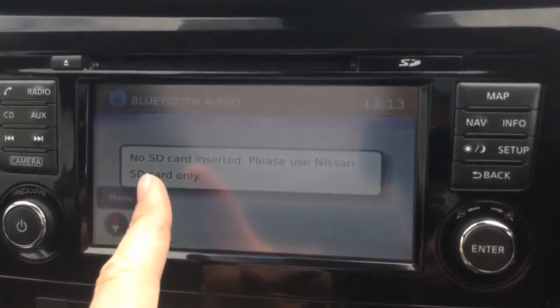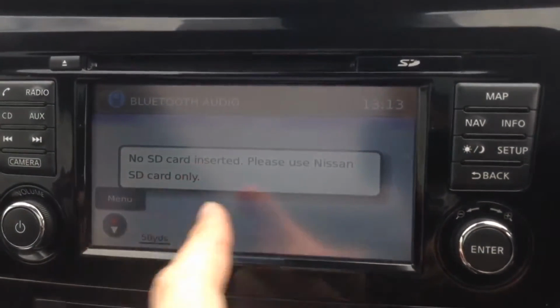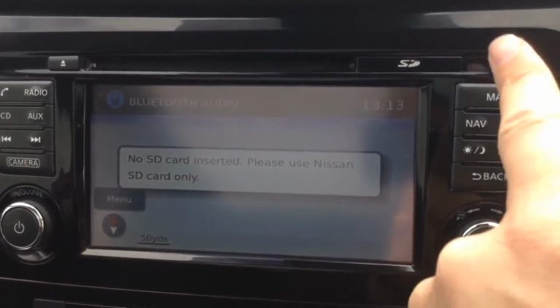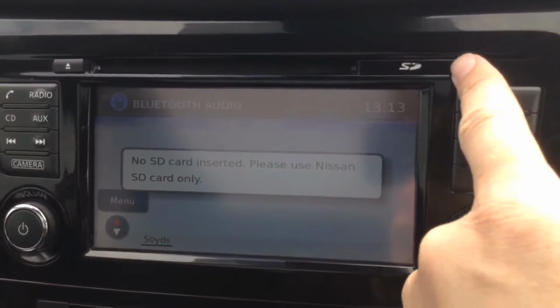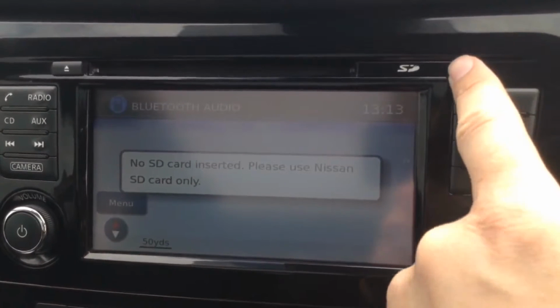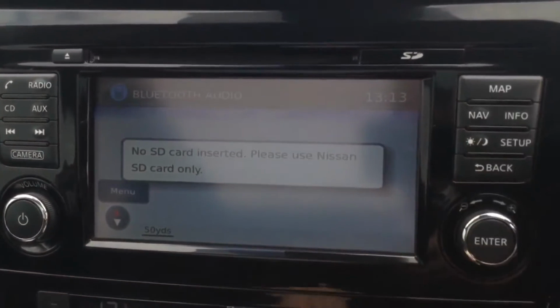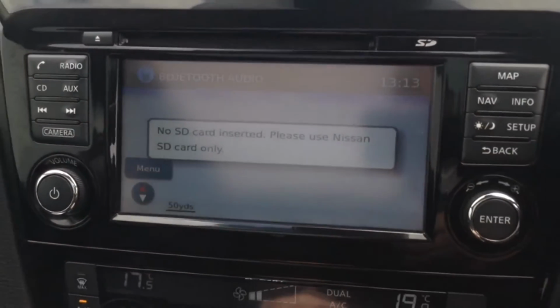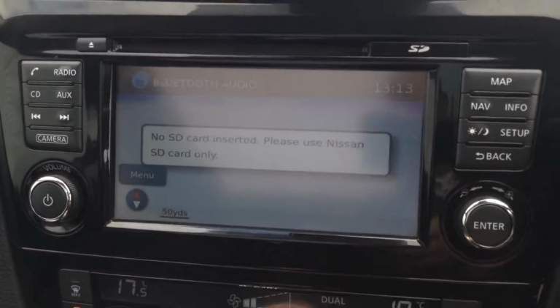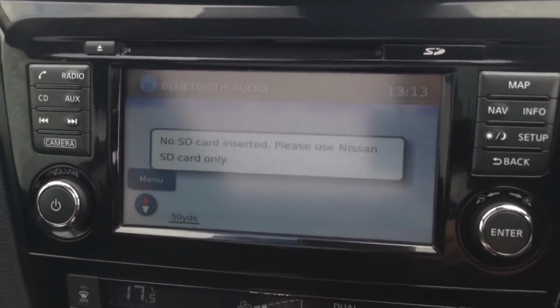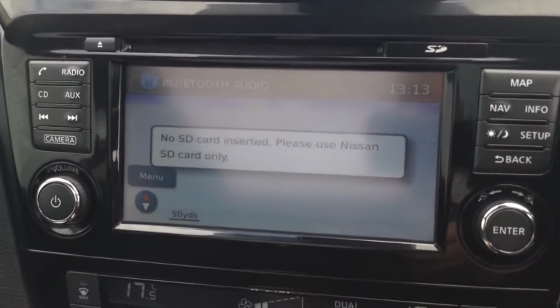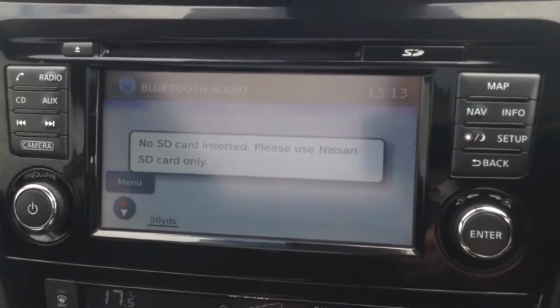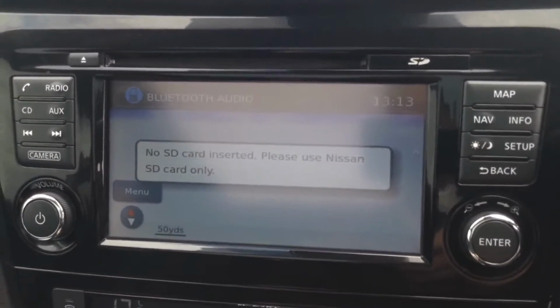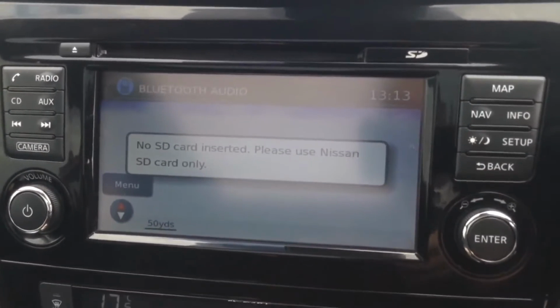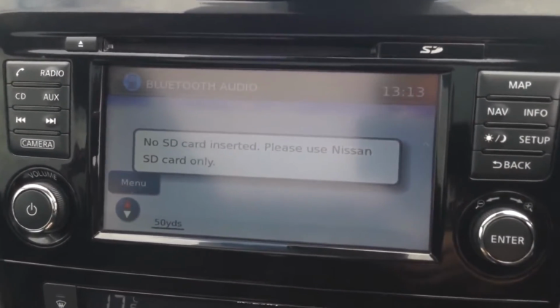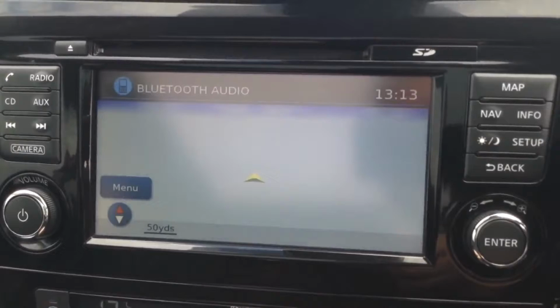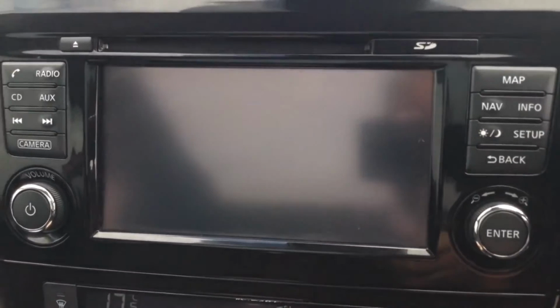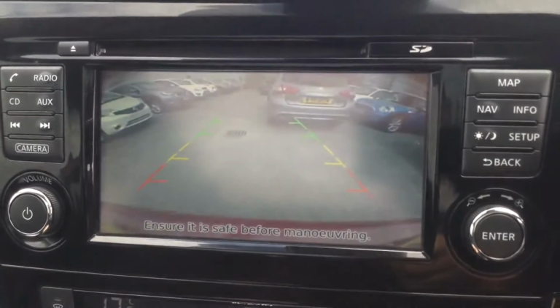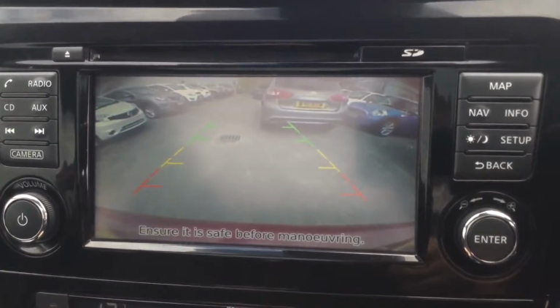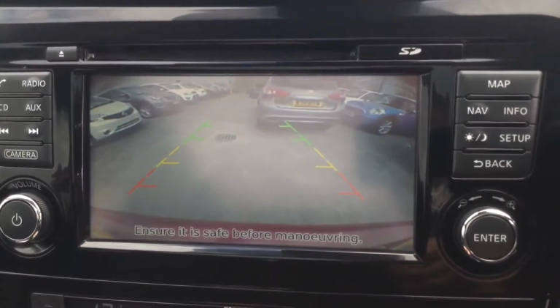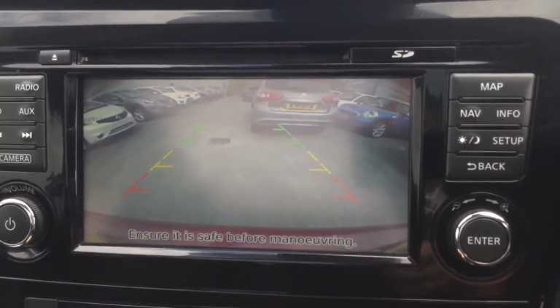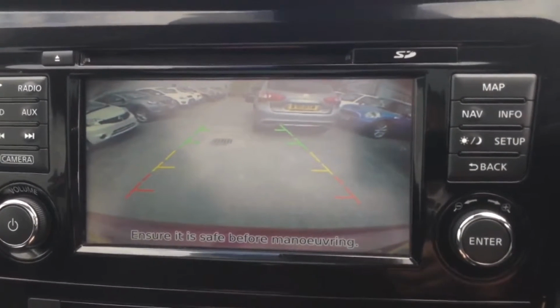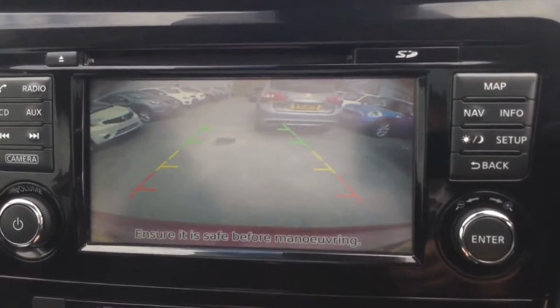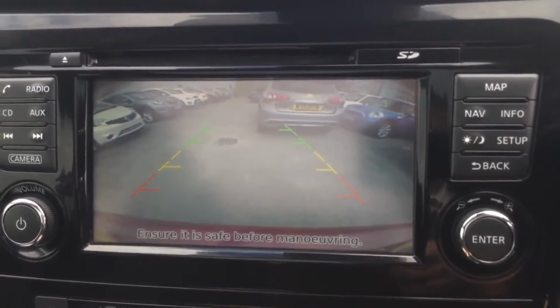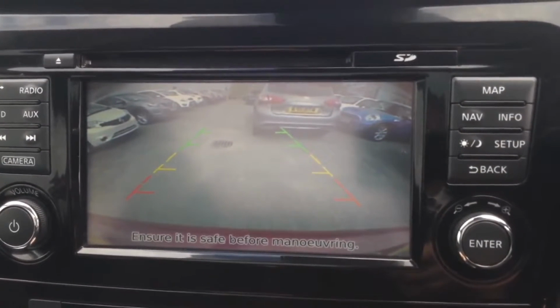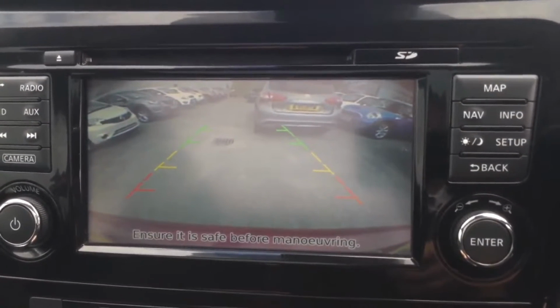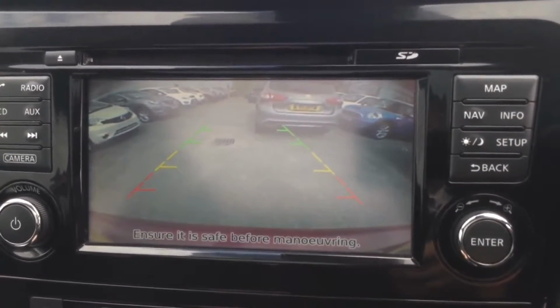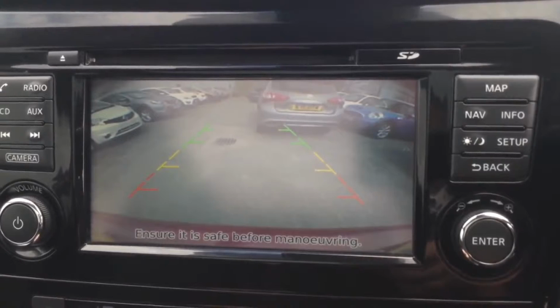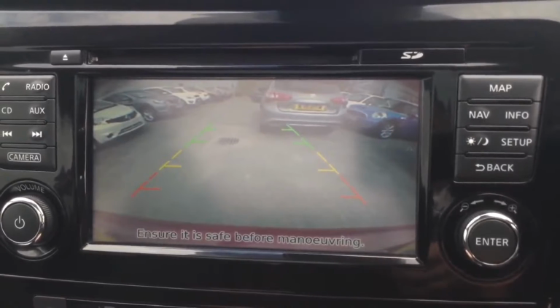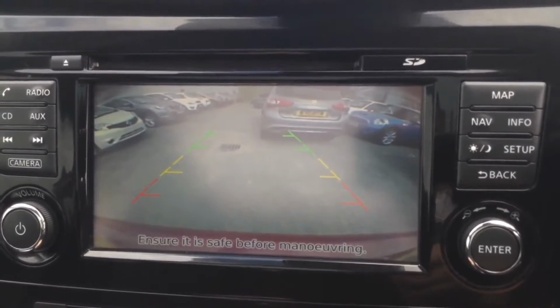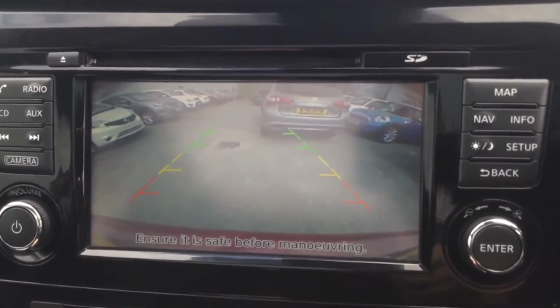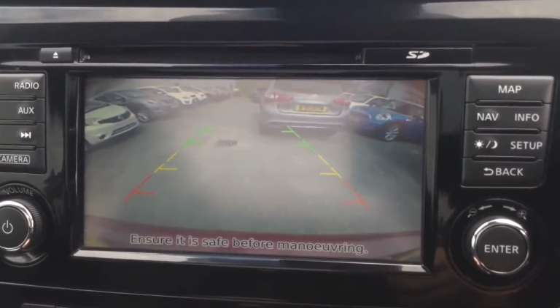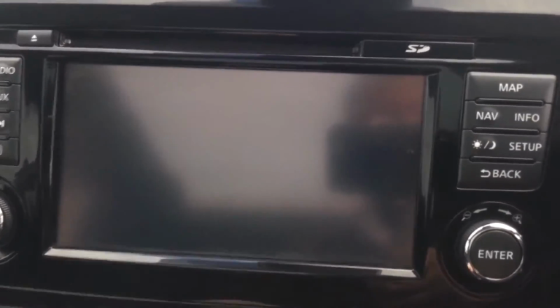There's a sat nav system run by an SD card, which will be in the slot at time of purchase. As mentioned, the Nissan Safety Shield technology also includes a rear view camera together with the sensors, to help with parking manoeuvres.